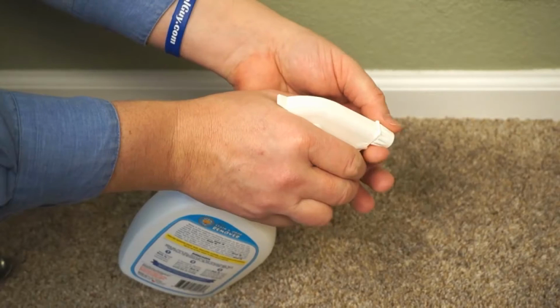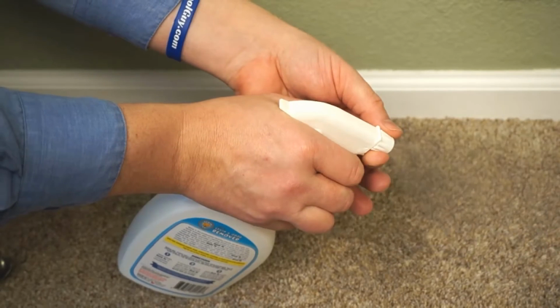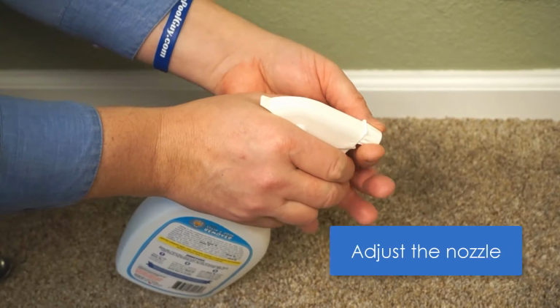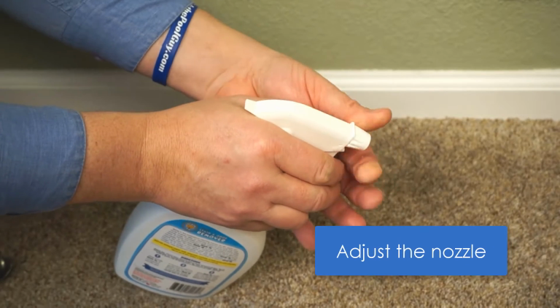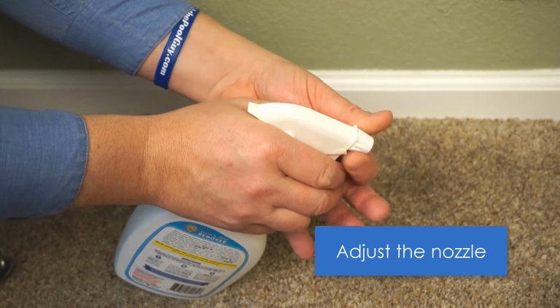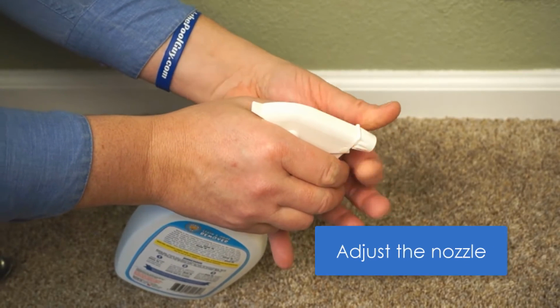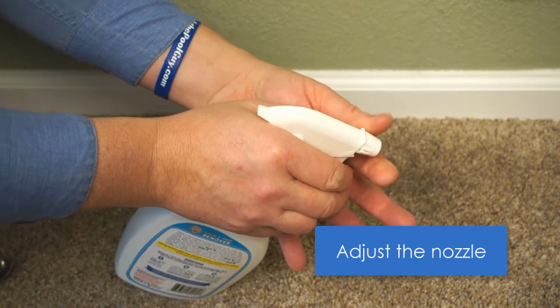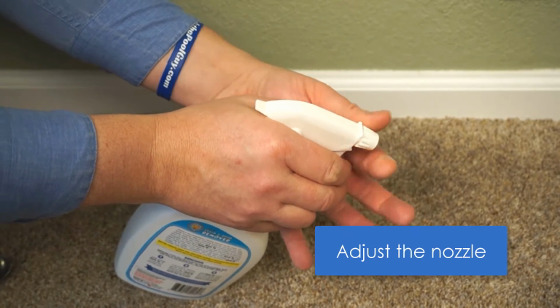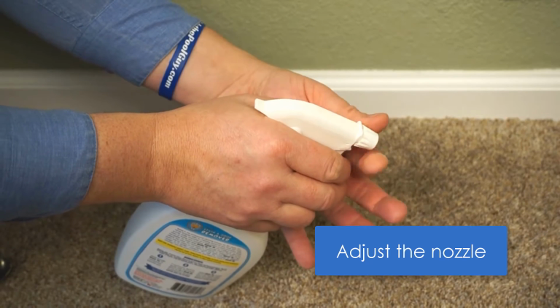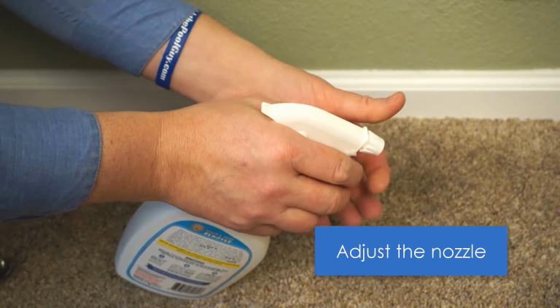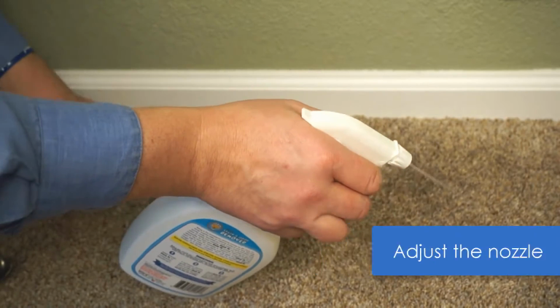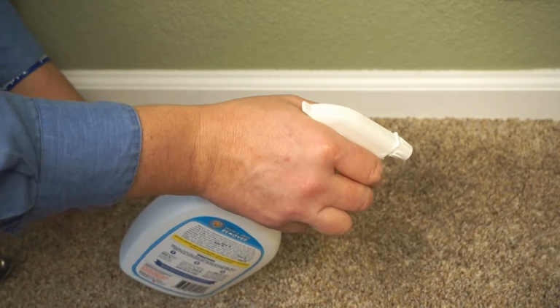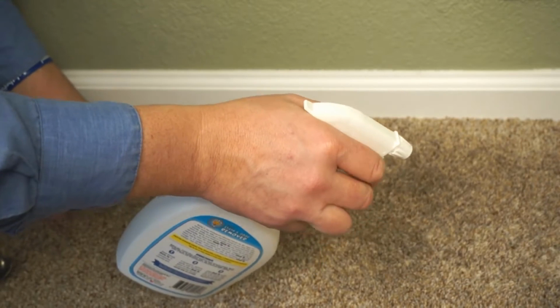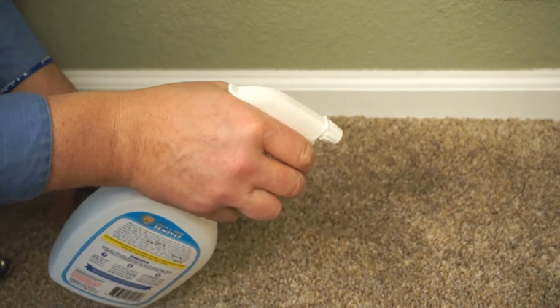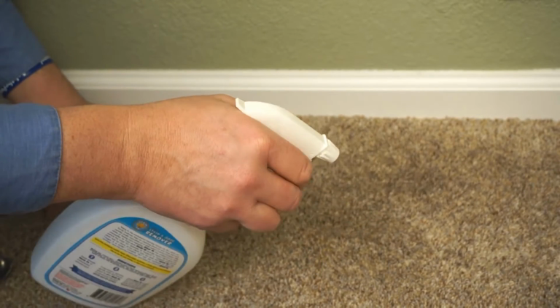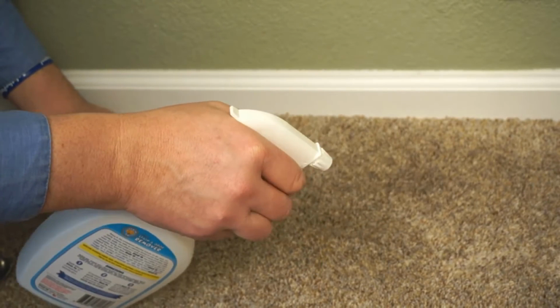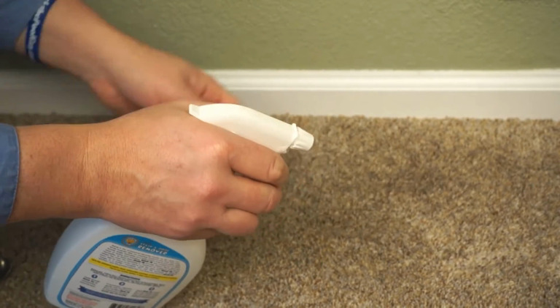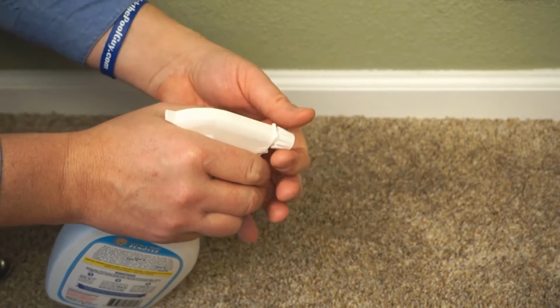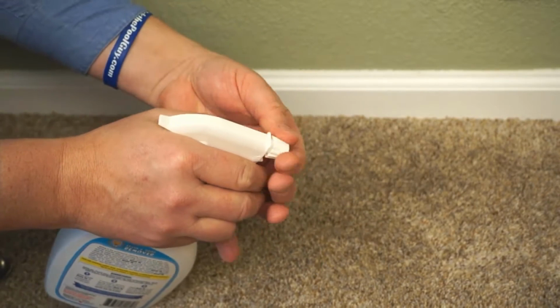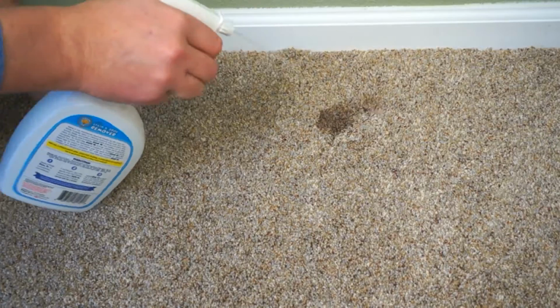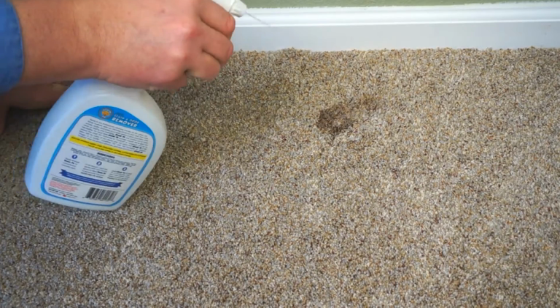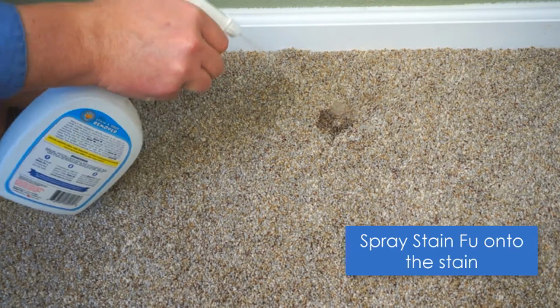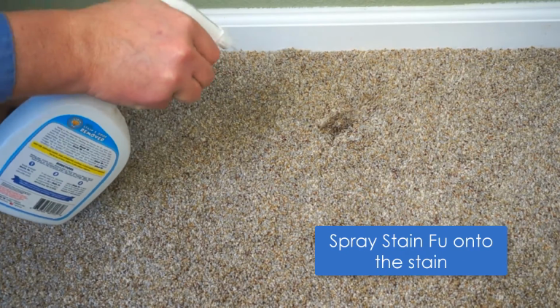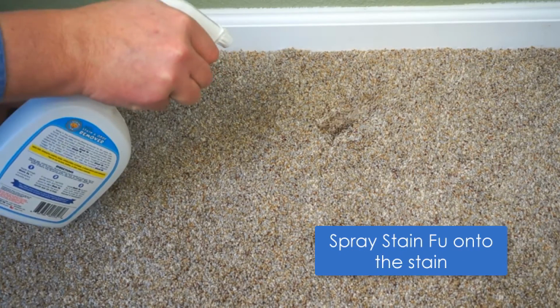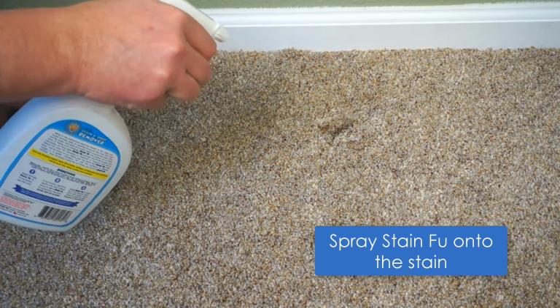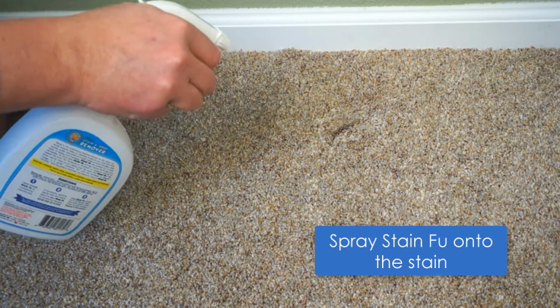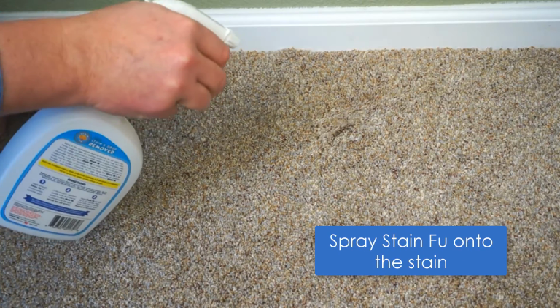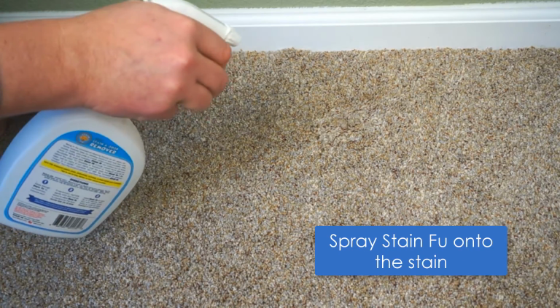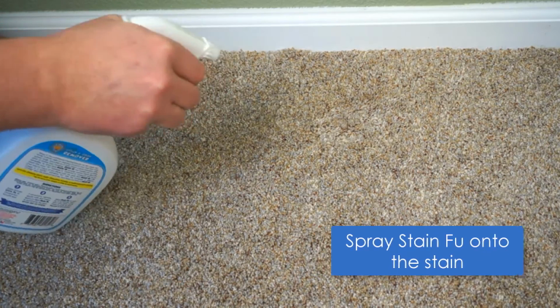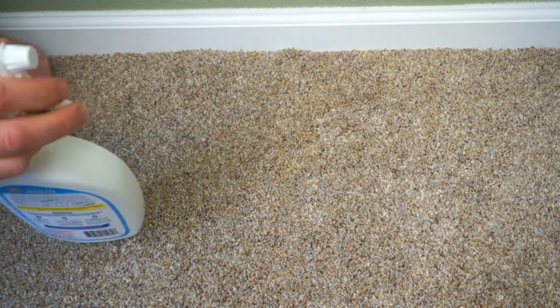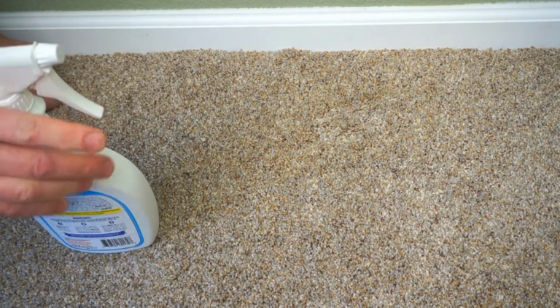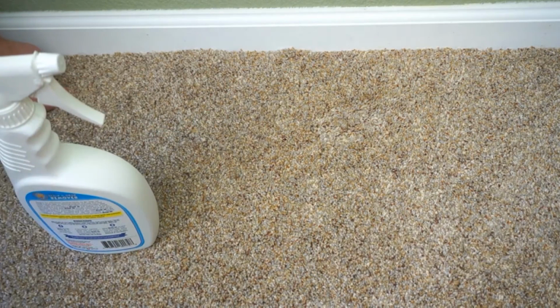Adjust the spray nozzle. Unscrewing the nozzle away from you will cause a jet action, which may help agitate the spot just a little bit more. Spray Stain Fu right on the spot, being sure to fully penetrate but not soak the area.